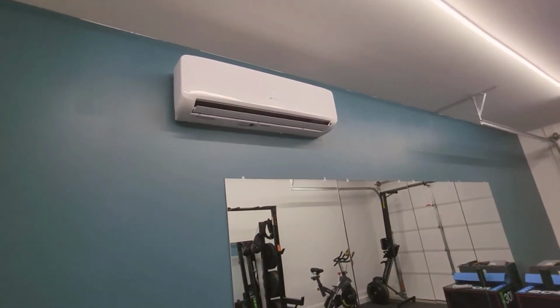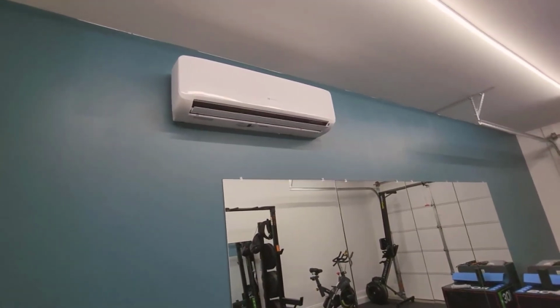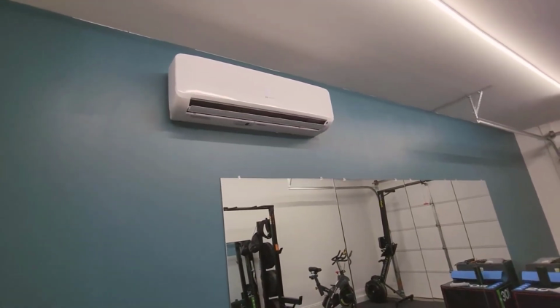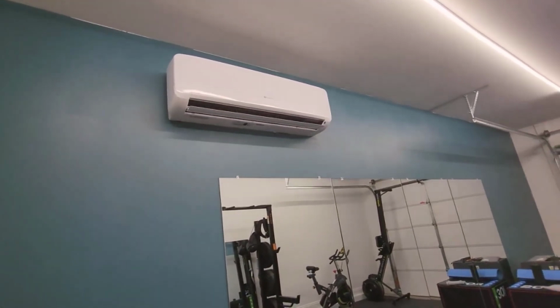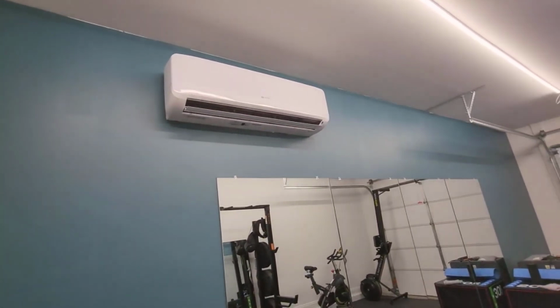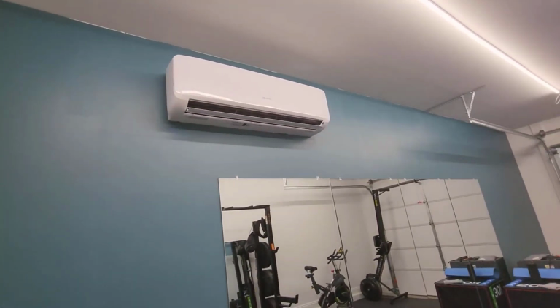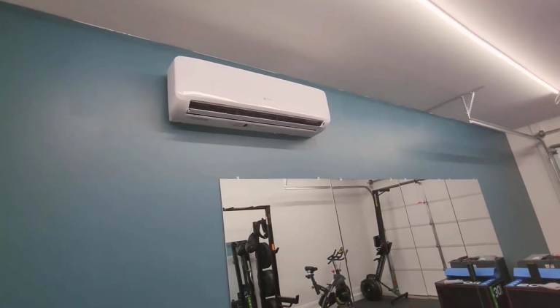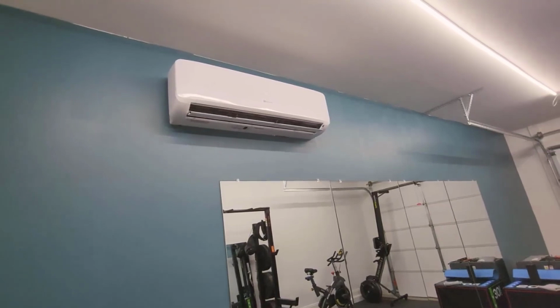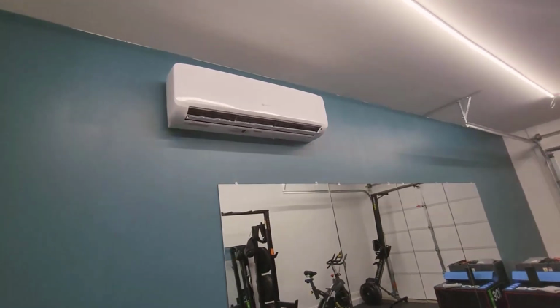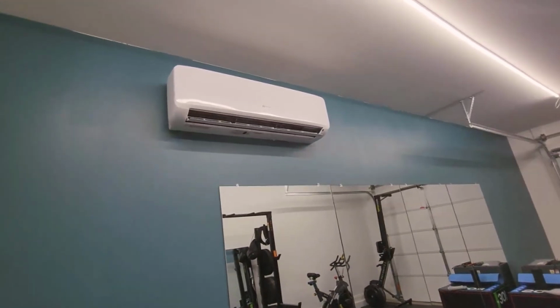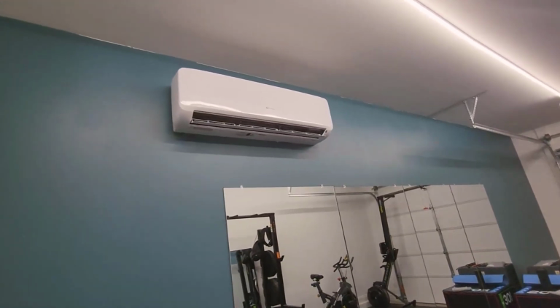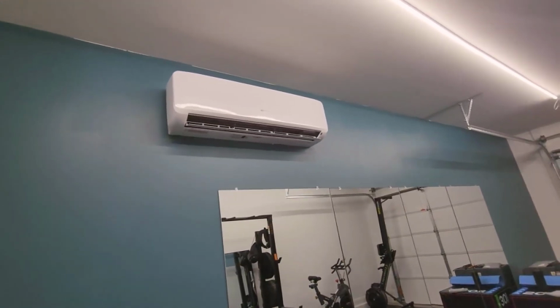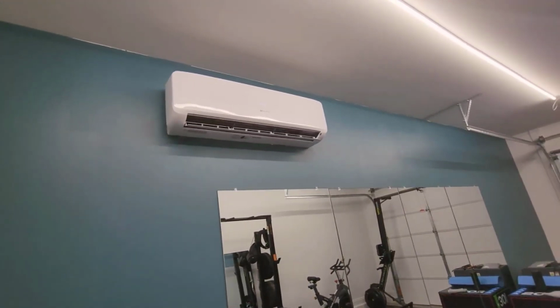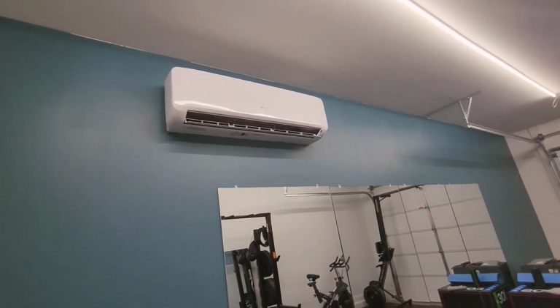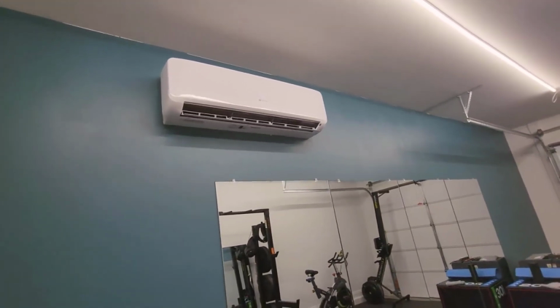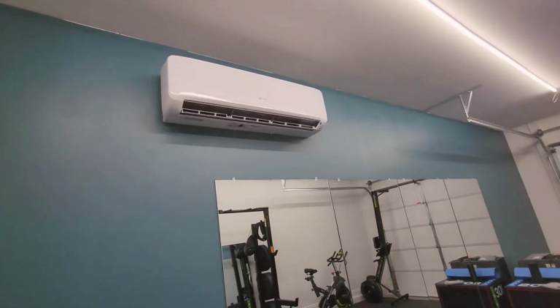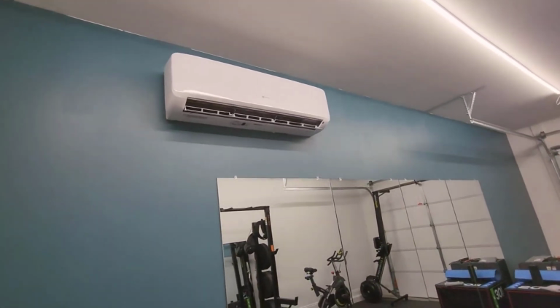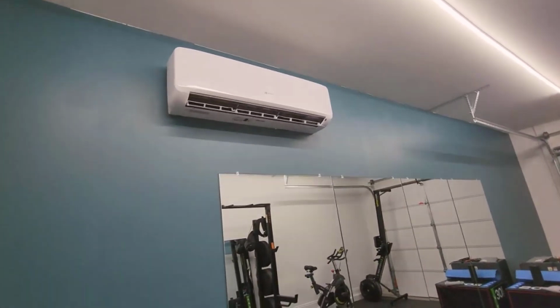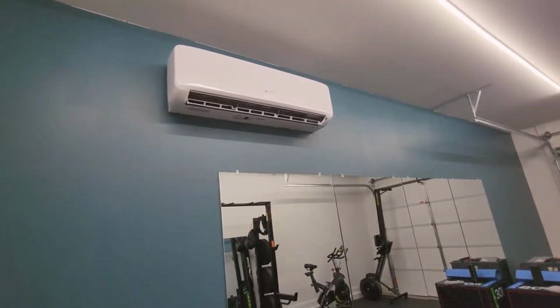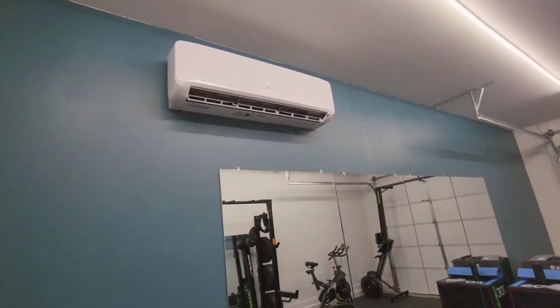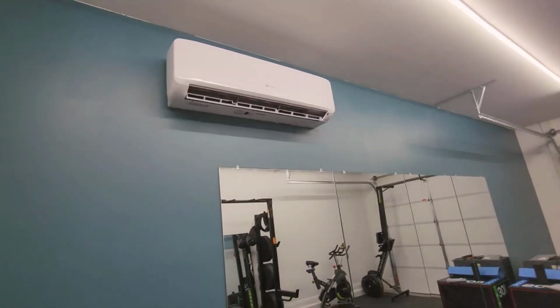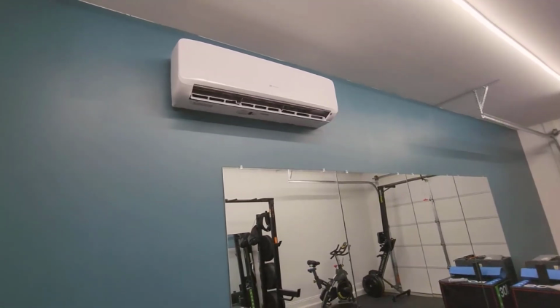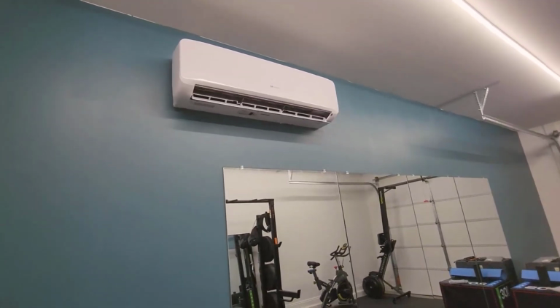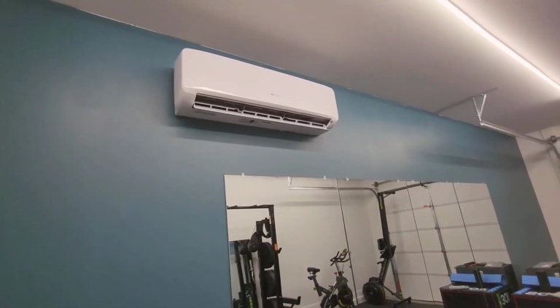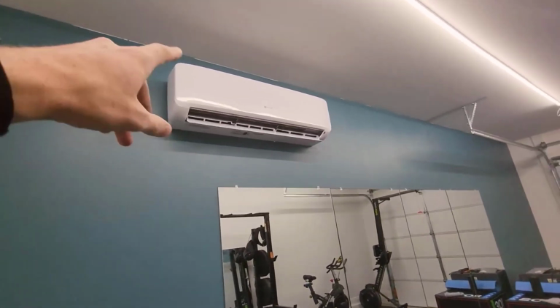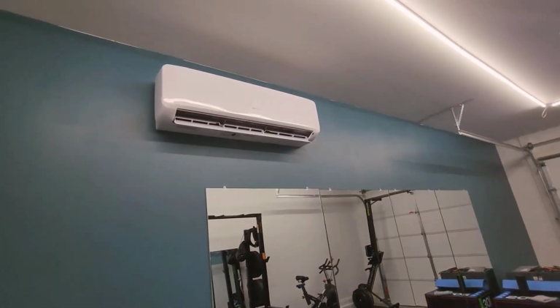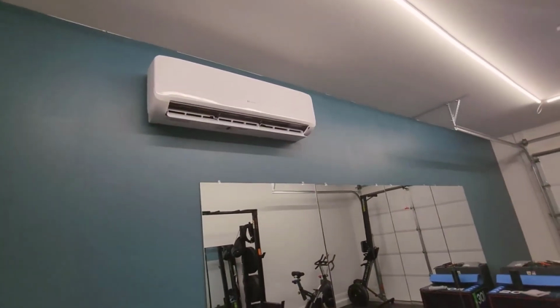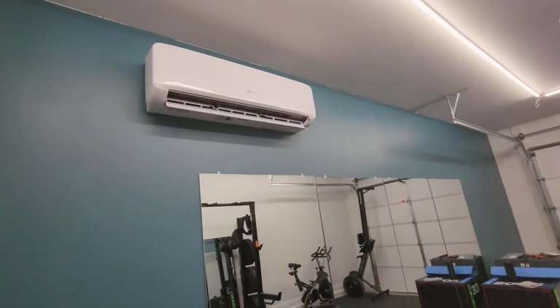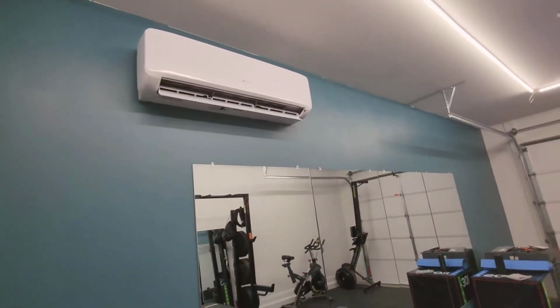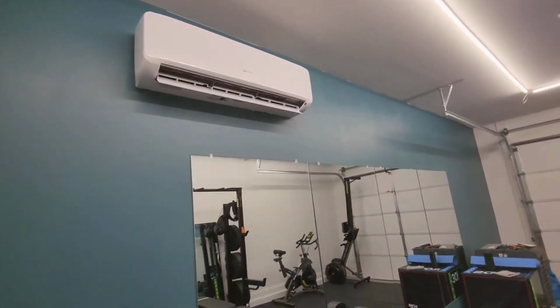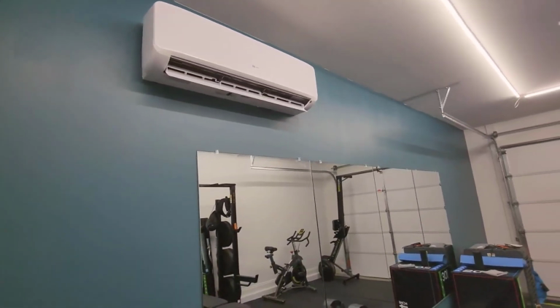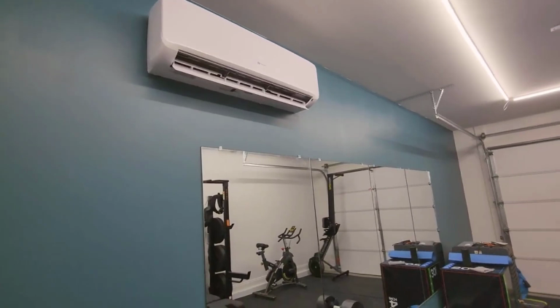If you're in a dry climate, this is just what I did — I did not vacuum pump the lines out. I just did a full DIY install and it's worked perfectly fine since I installed it. So pick up one of these mini splits if you're looking for something to cool down your house.